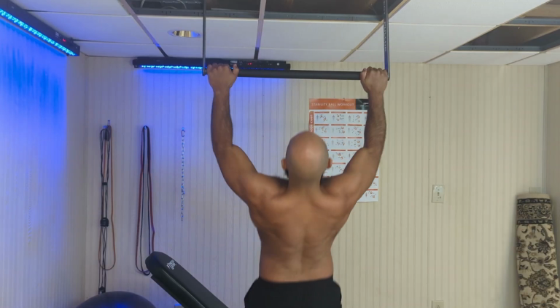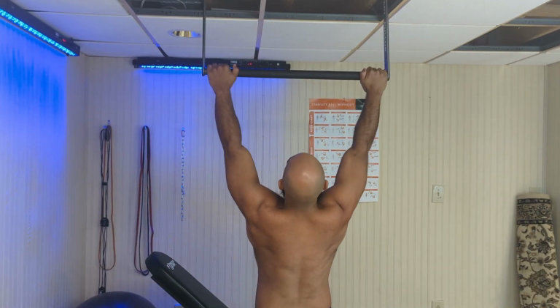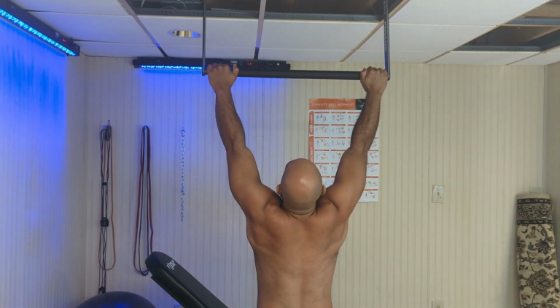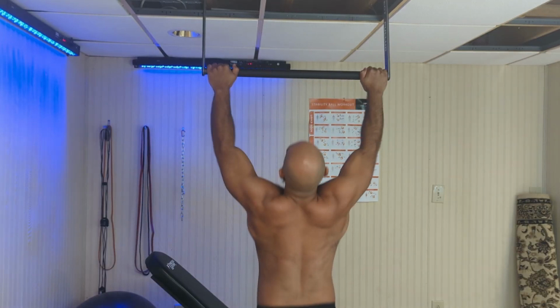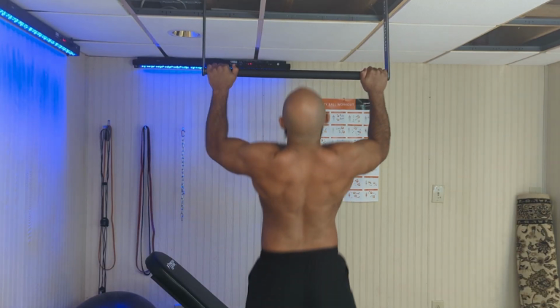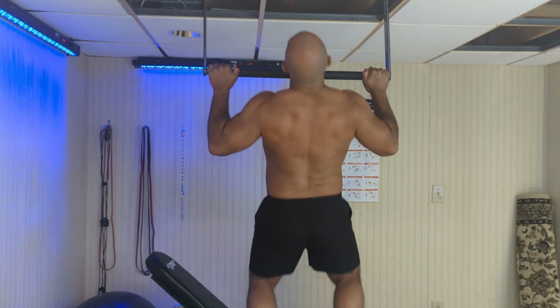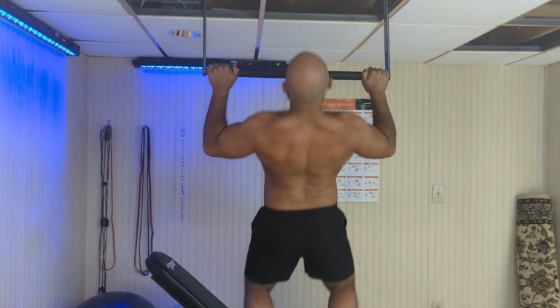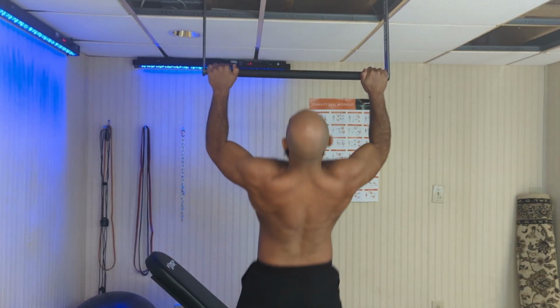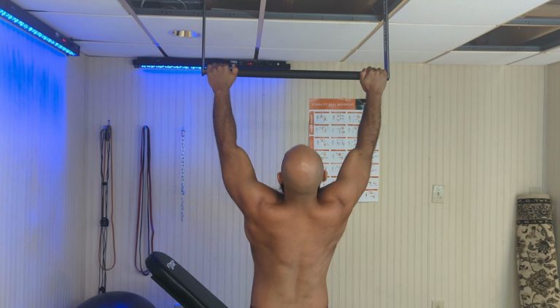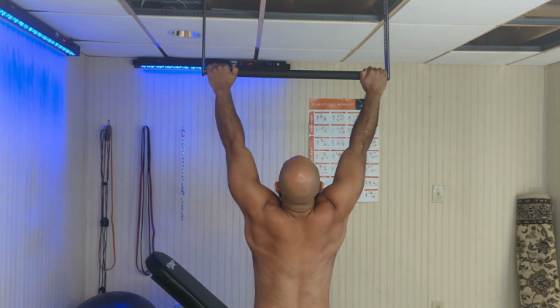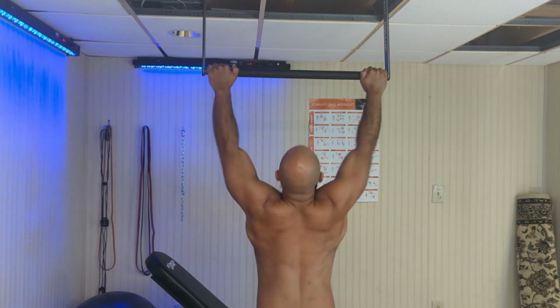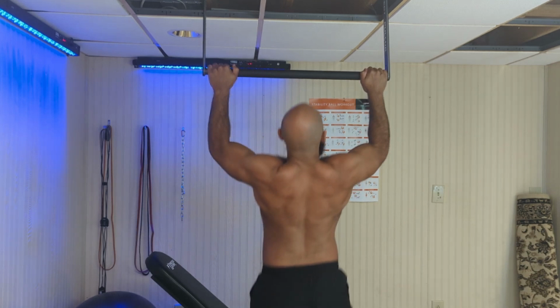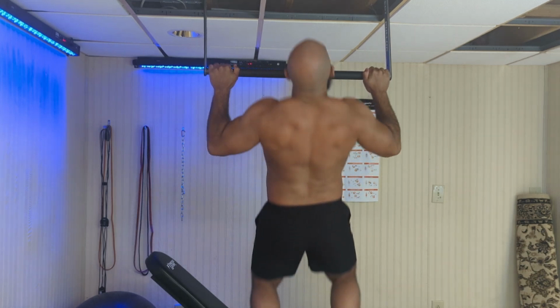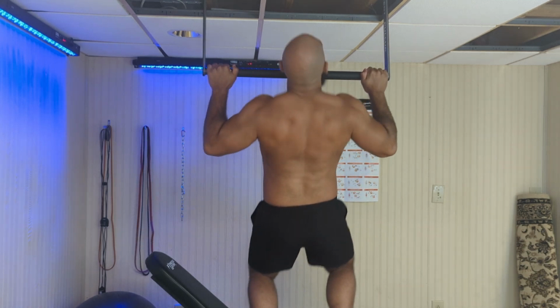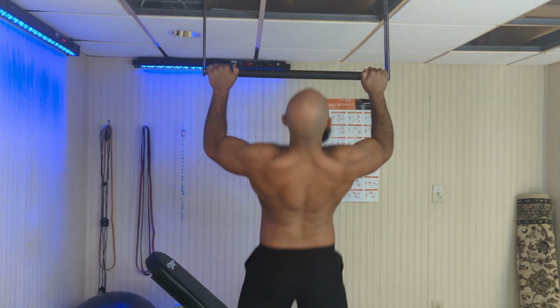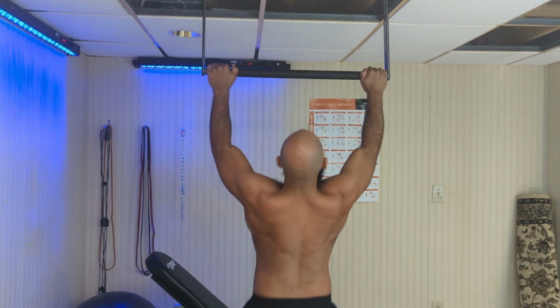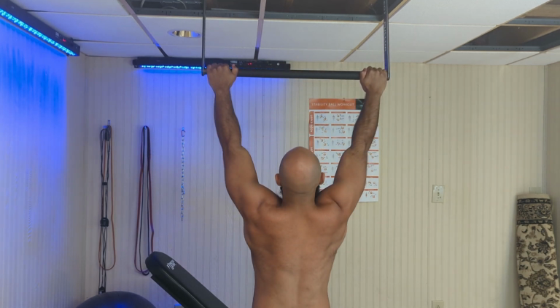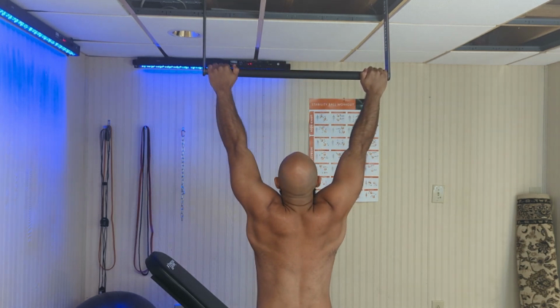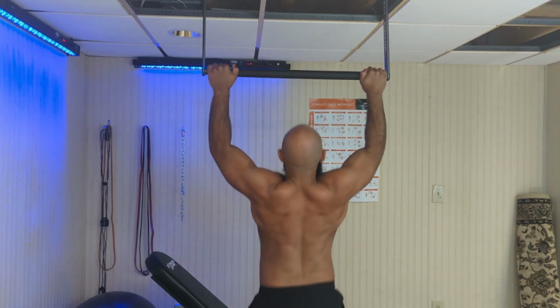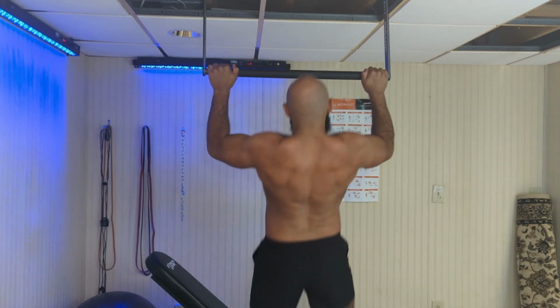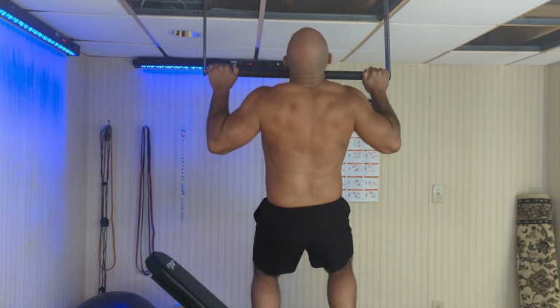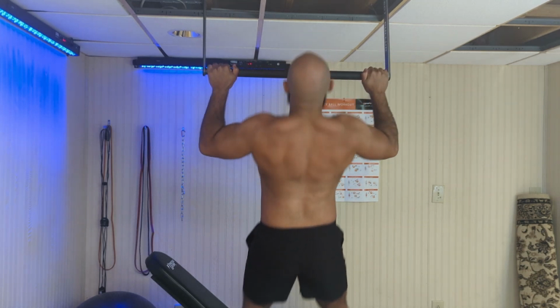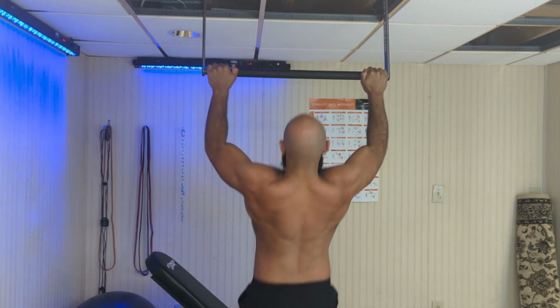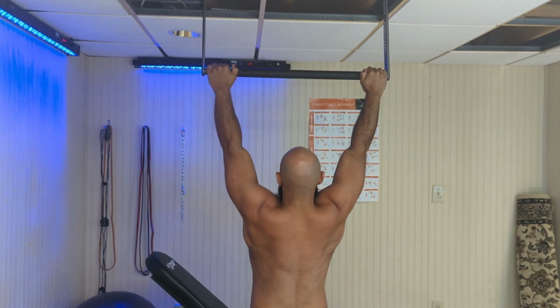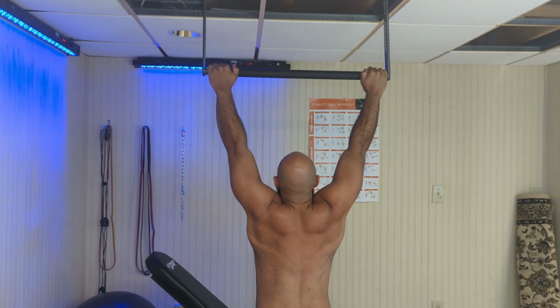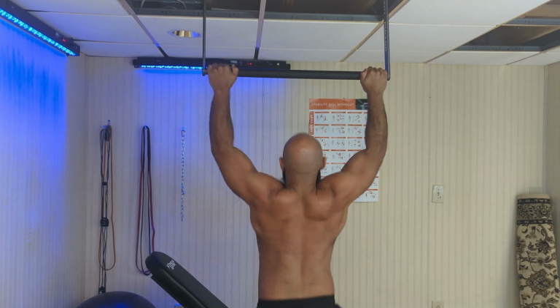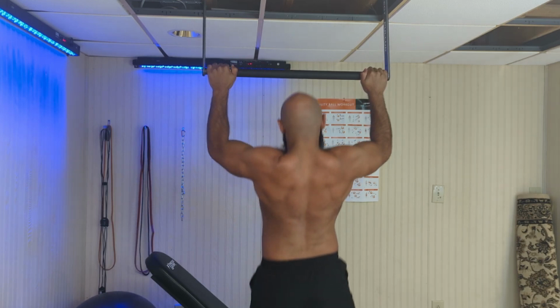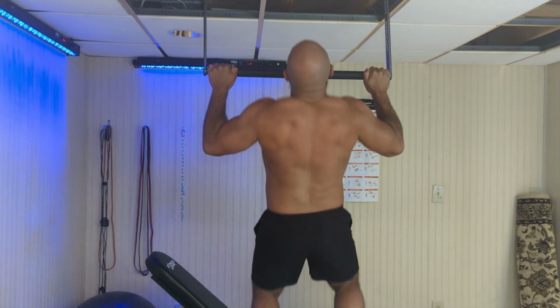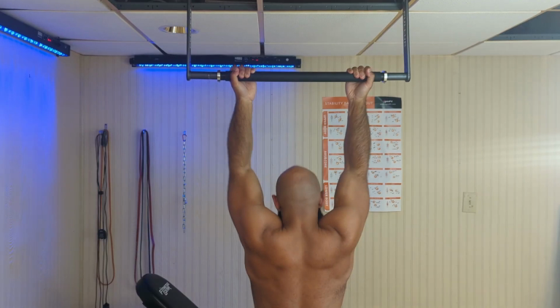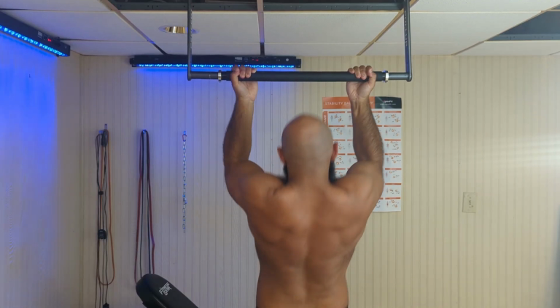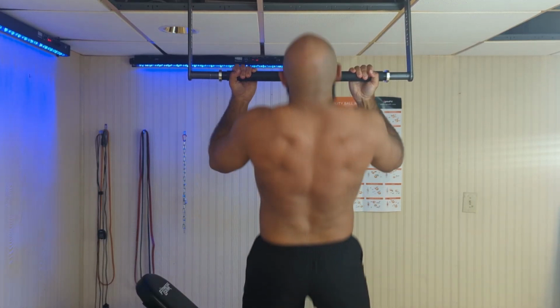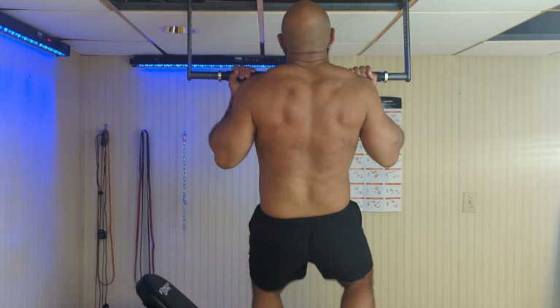The main difference between these two movements is that with pull-ups your hands are pronated, meaning the back of your hand is towards you, and with chin-ups your hands are supinated, with your palm towards you.